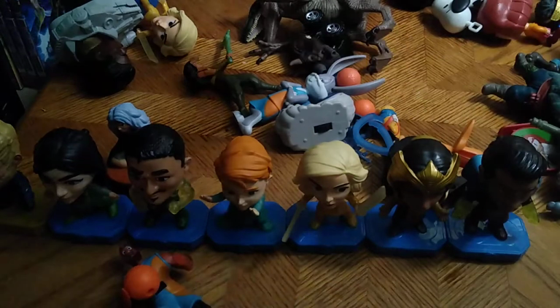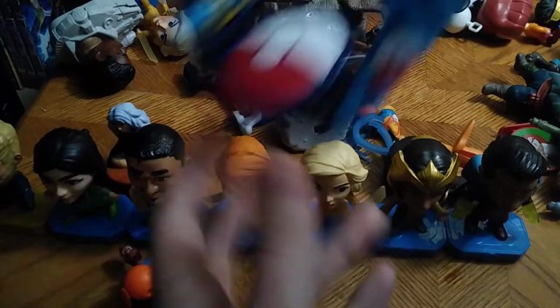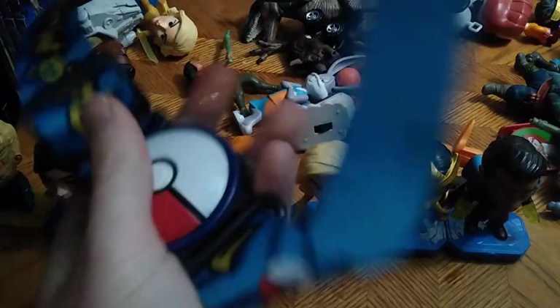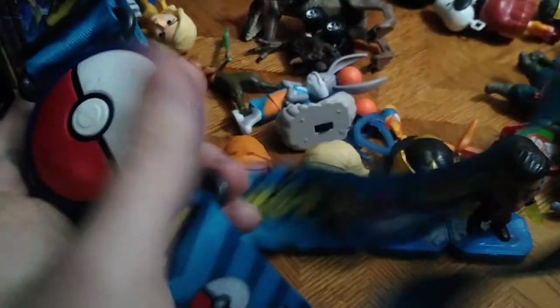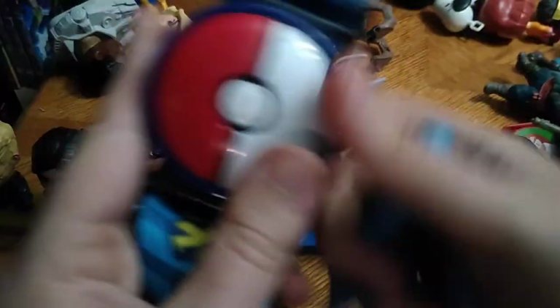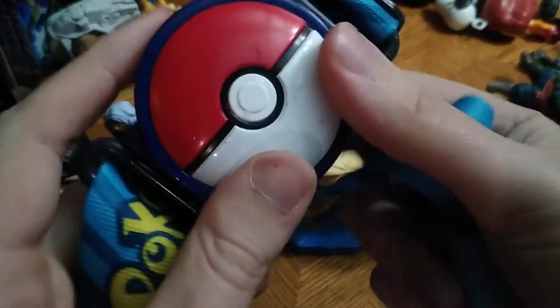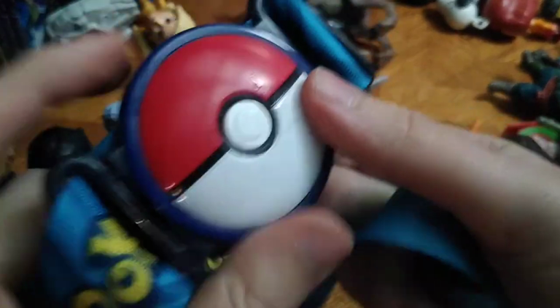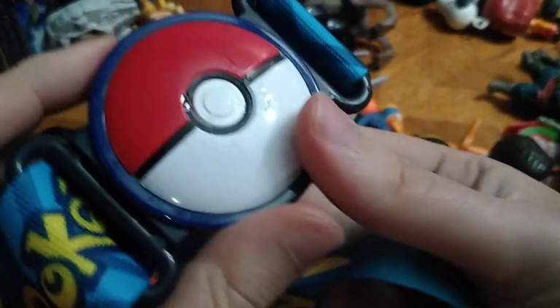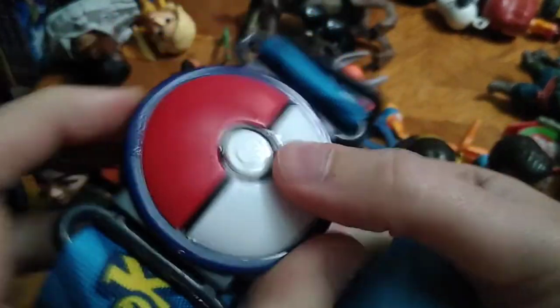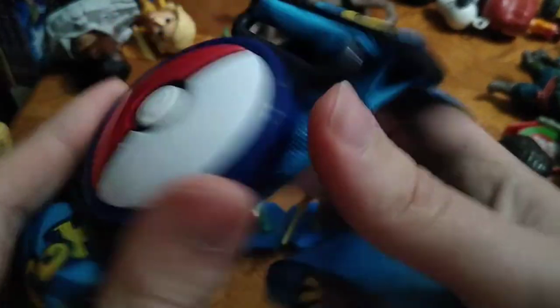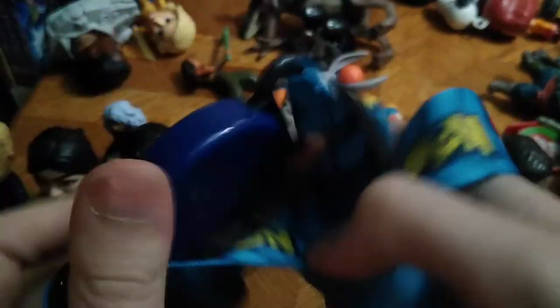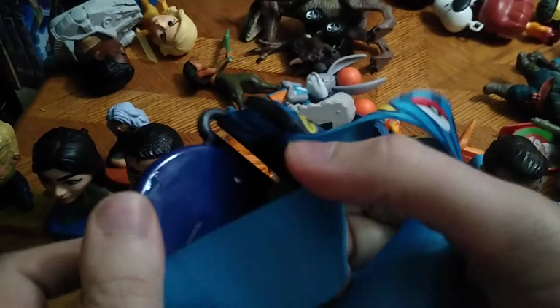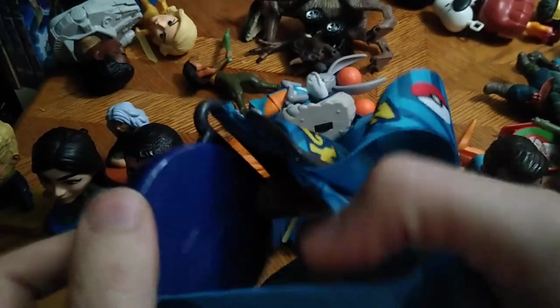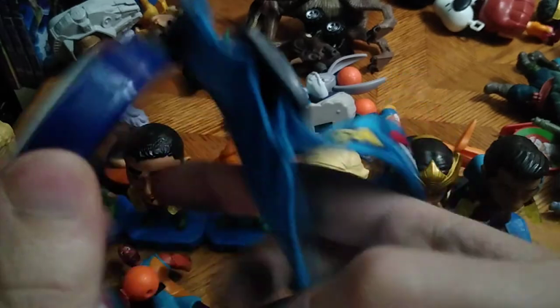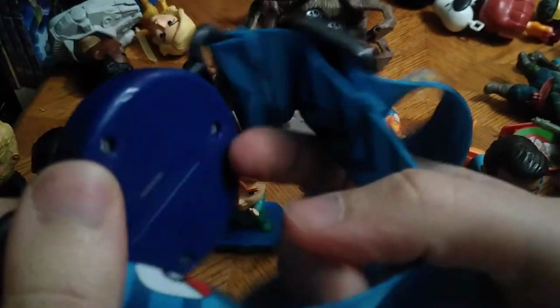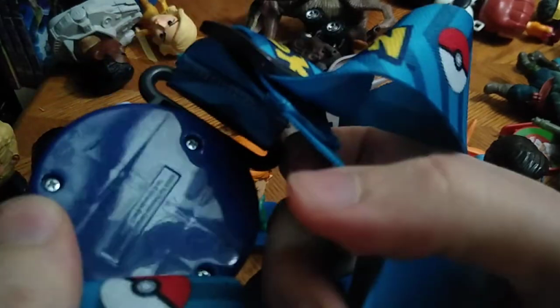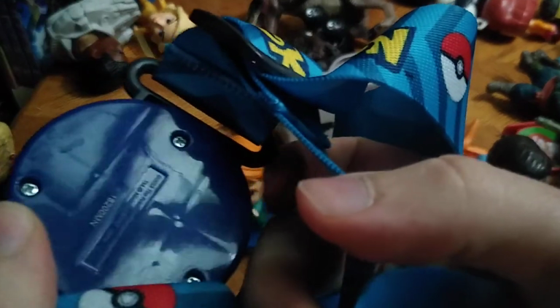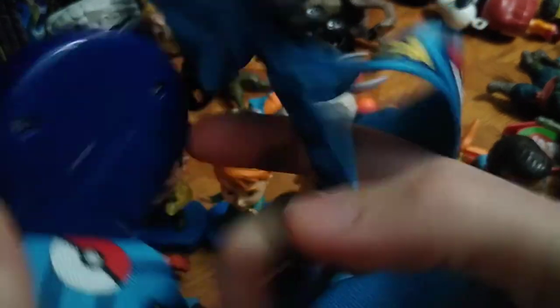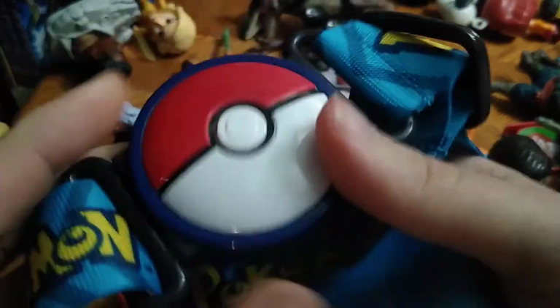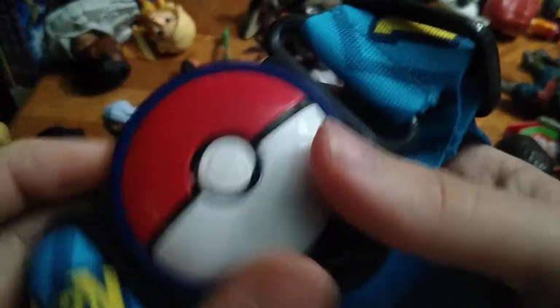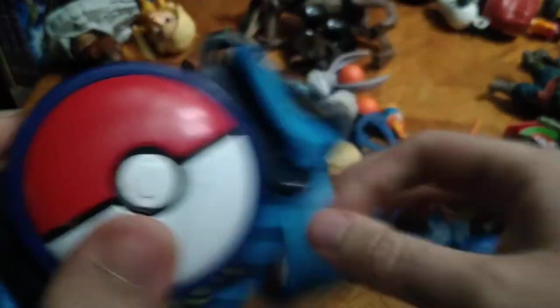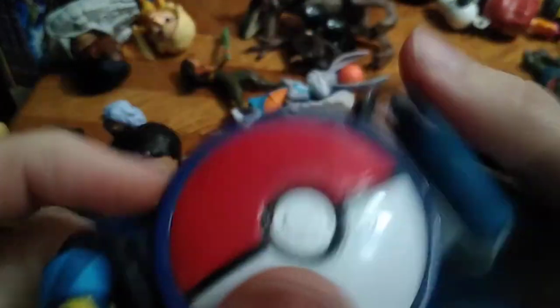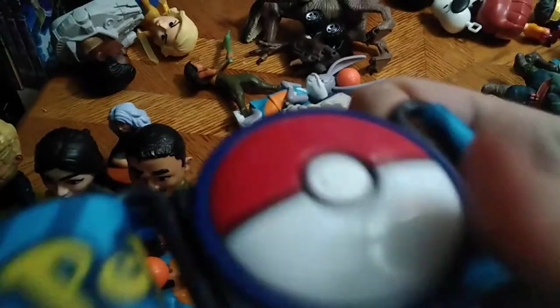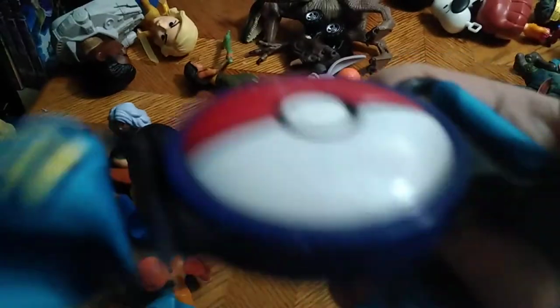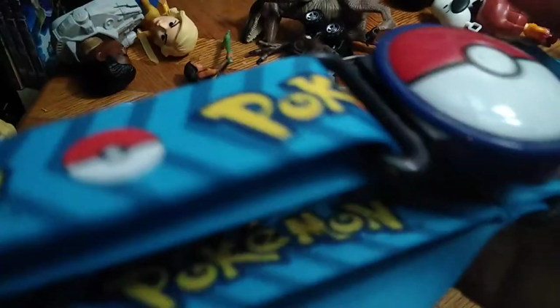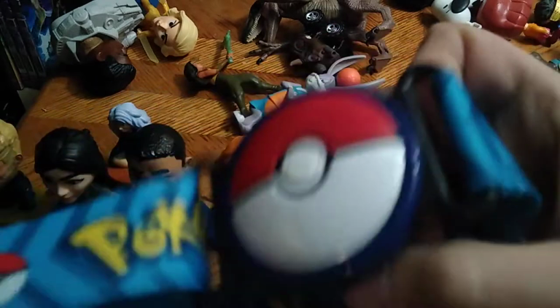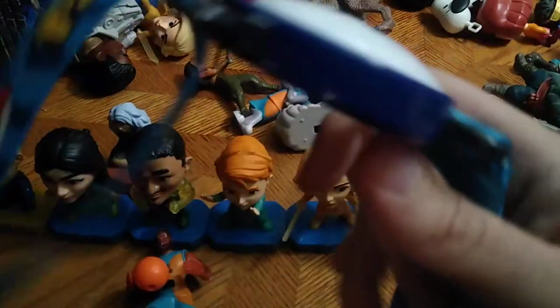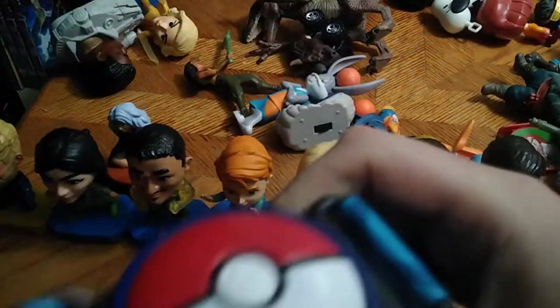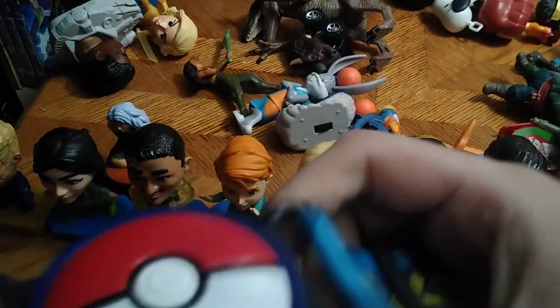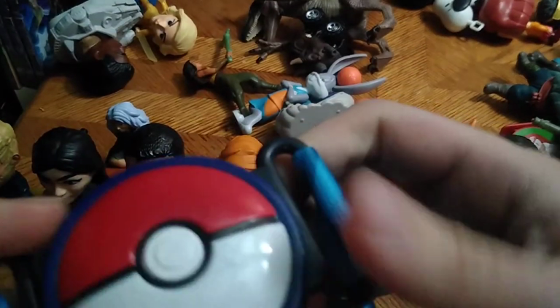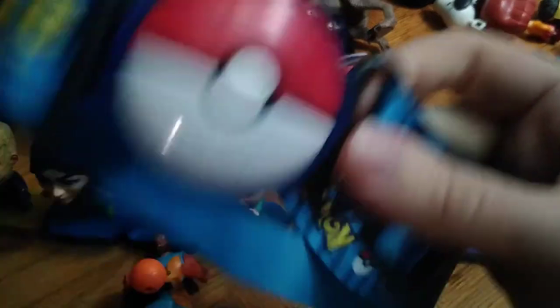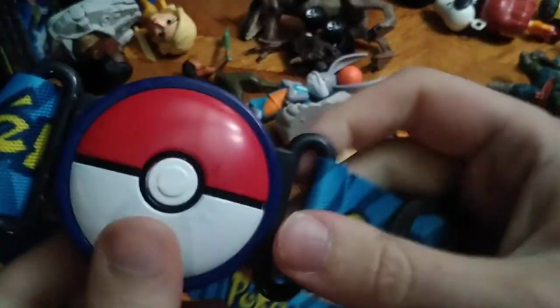And we got this Pokemon belt or whatever this thing is — if you know, leave me a comment, because I don't know, but it's Pokemon related. And I just love Pokemon to this day.